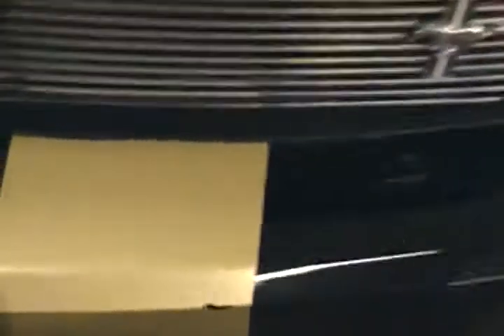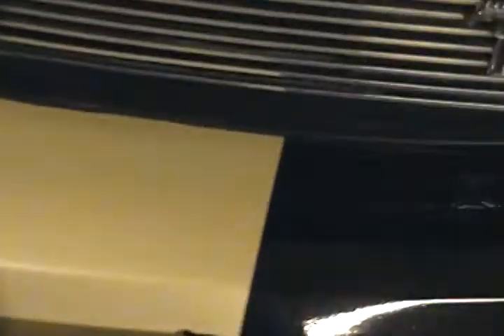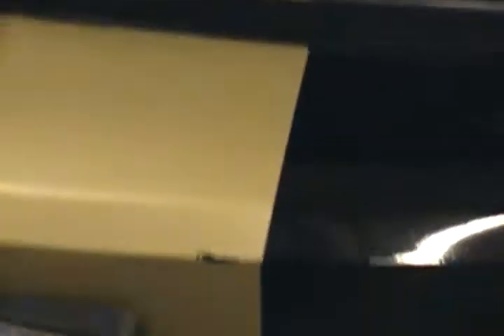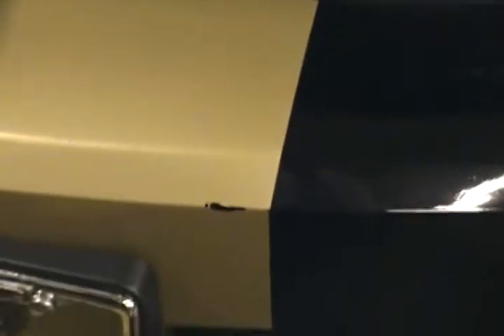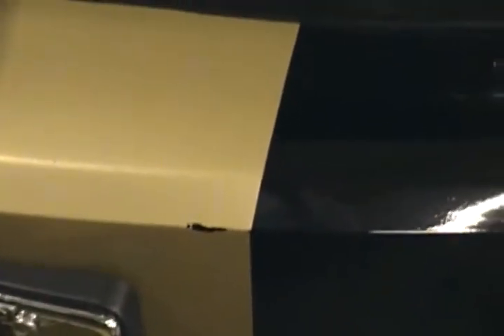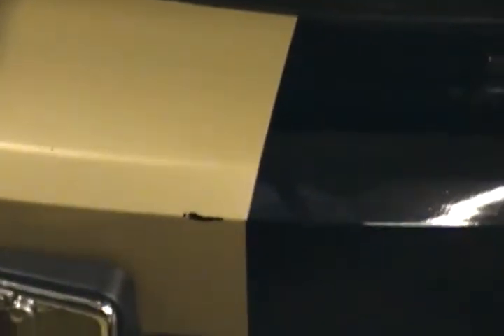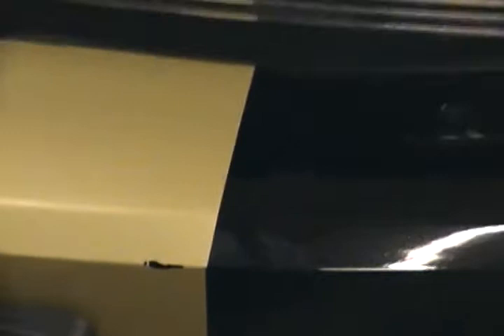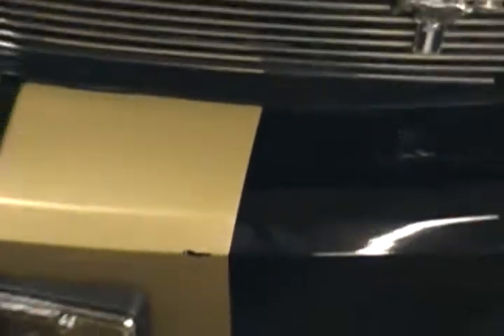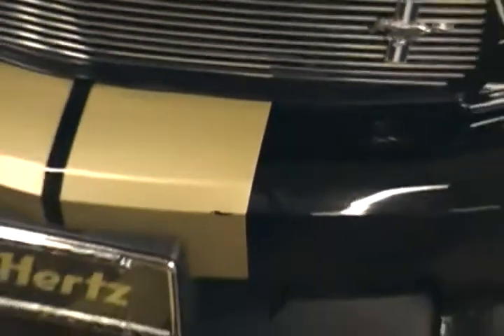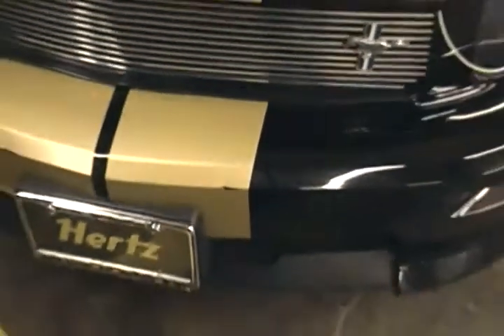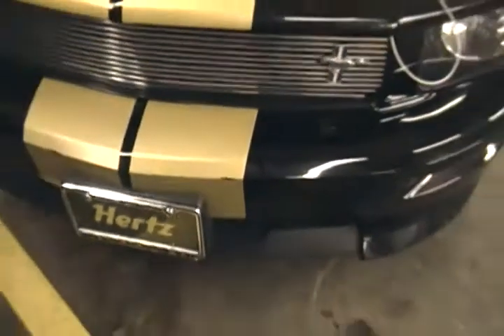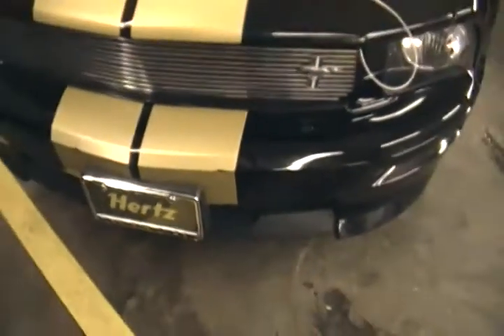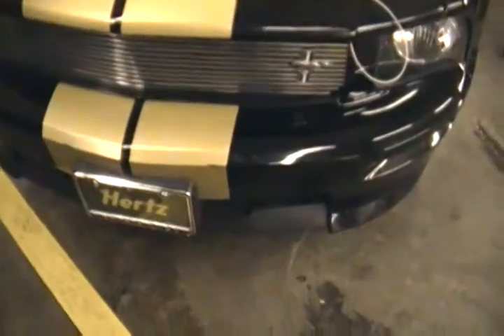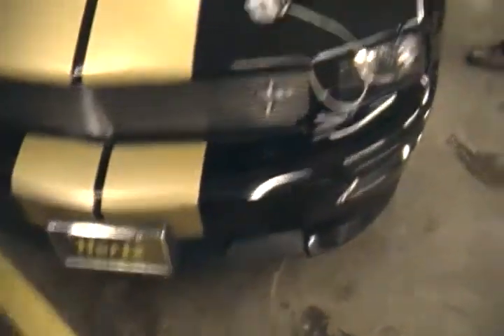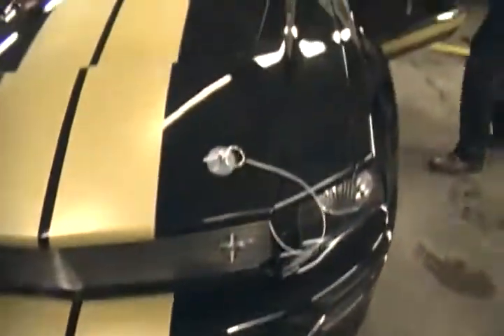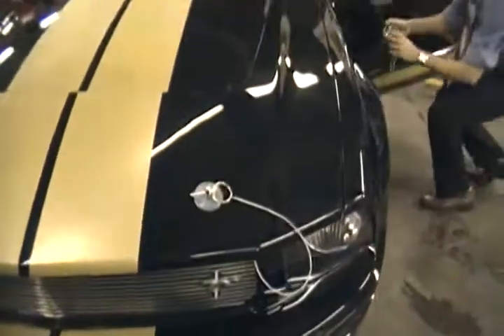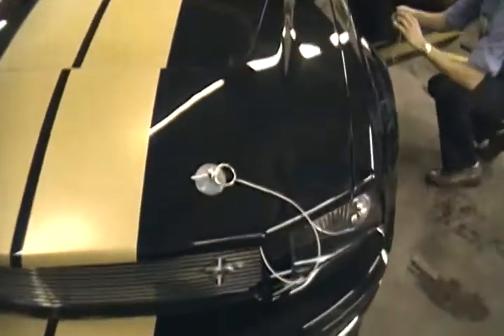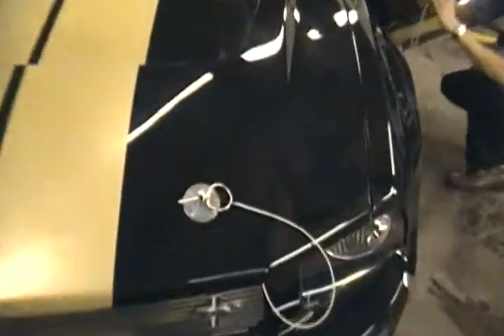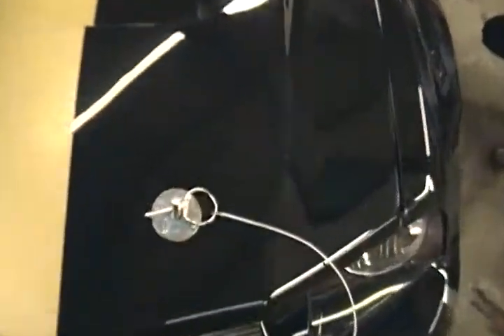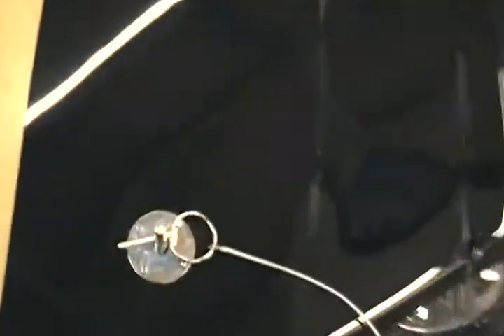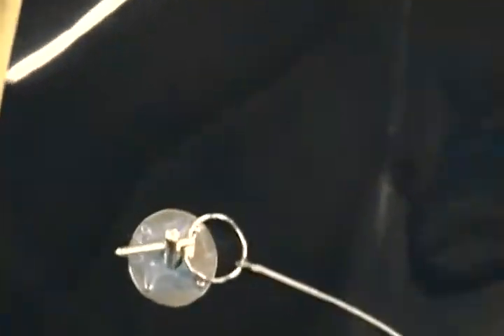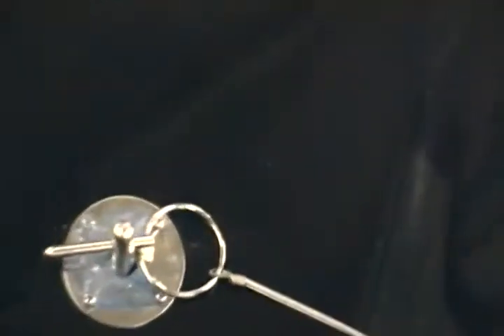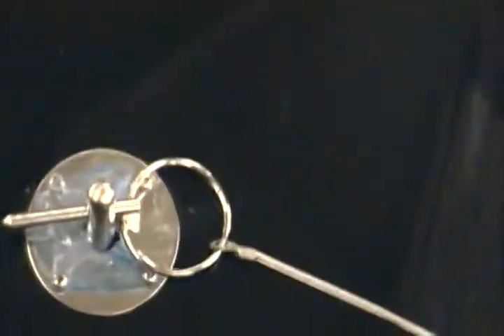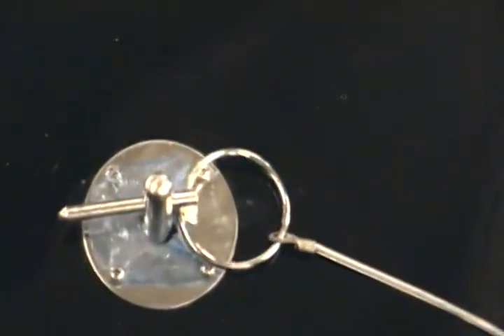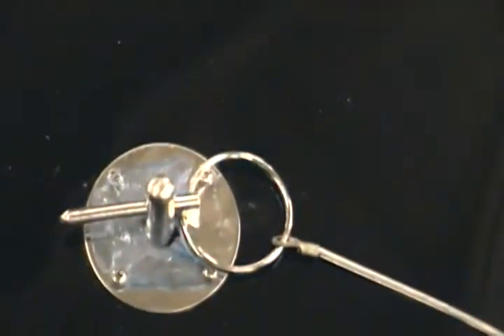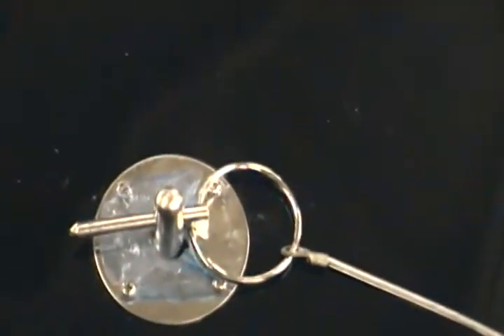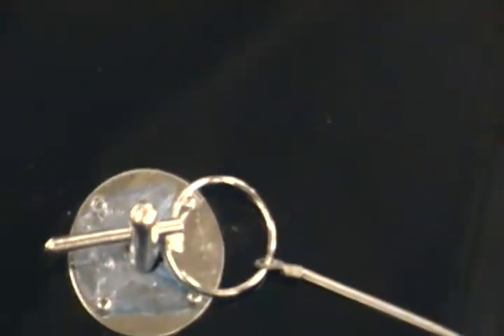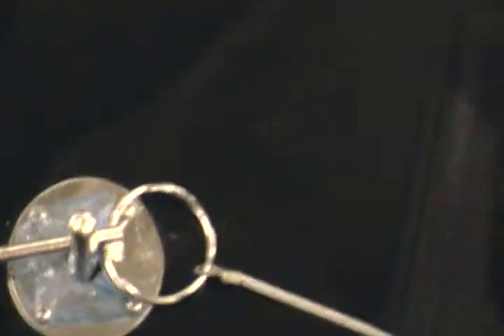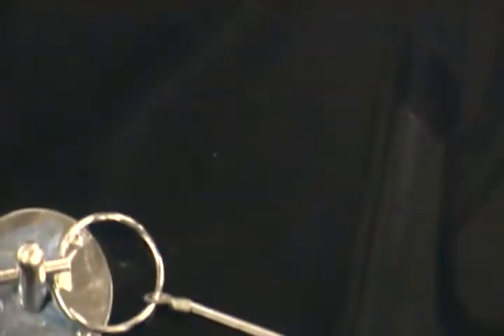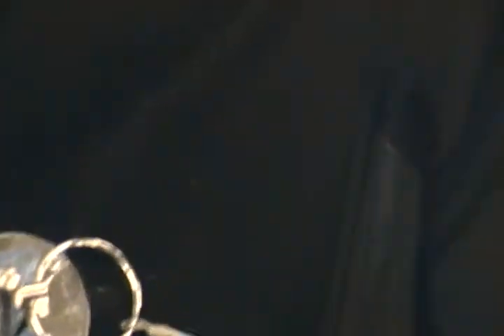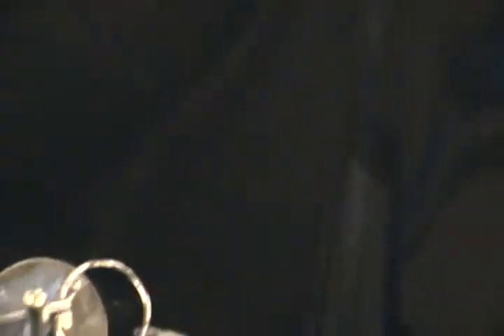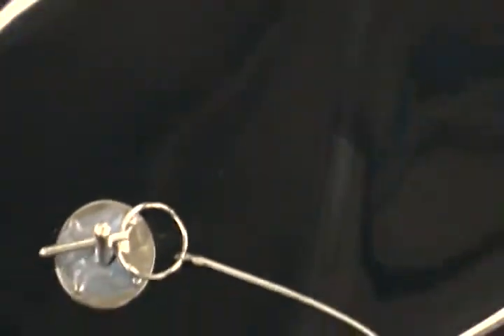This car came from New Orleans. The guy bought it from Hertz. We have all the documentation for it — where he bought the car and the original window sticker.